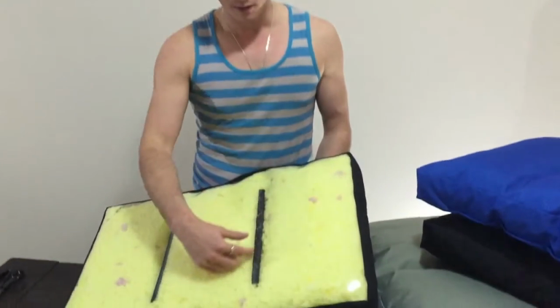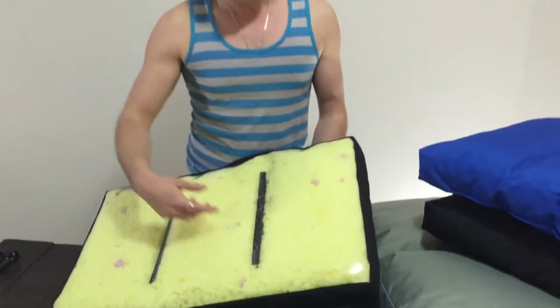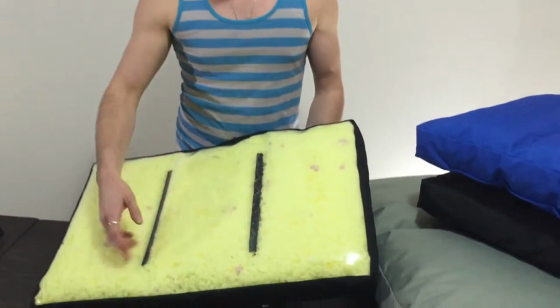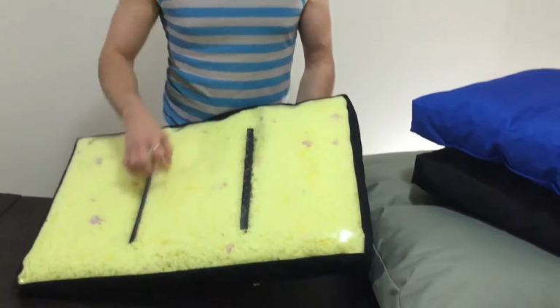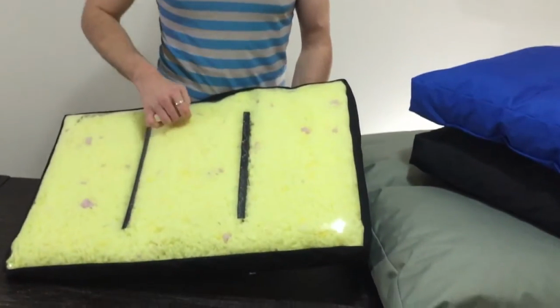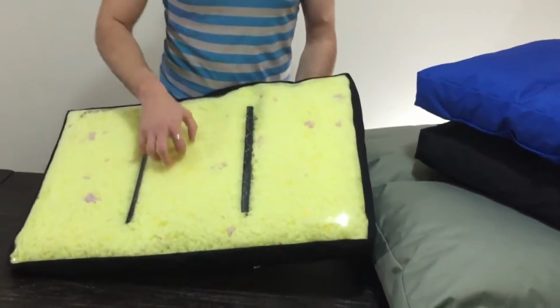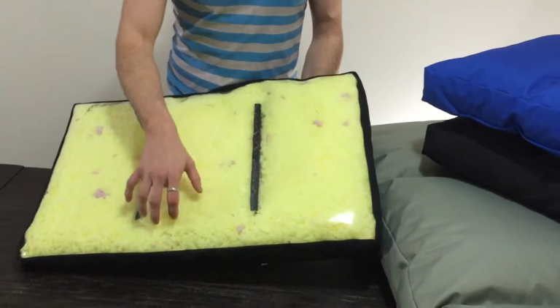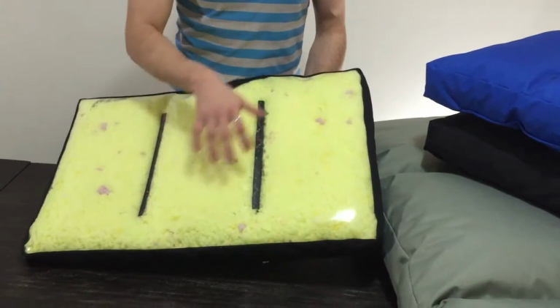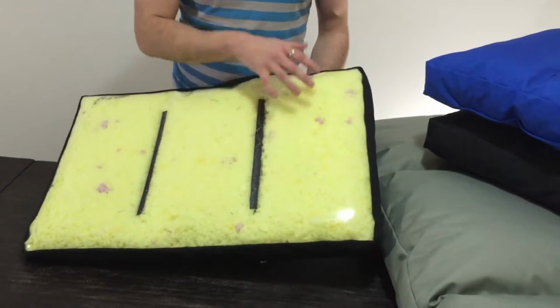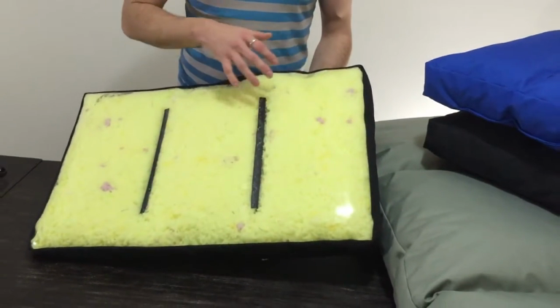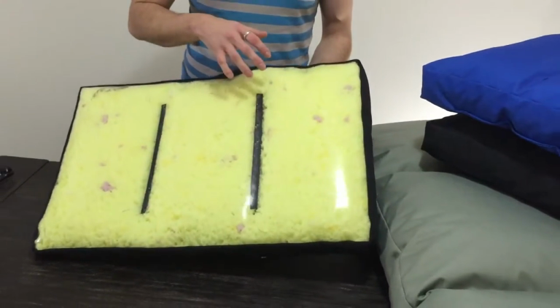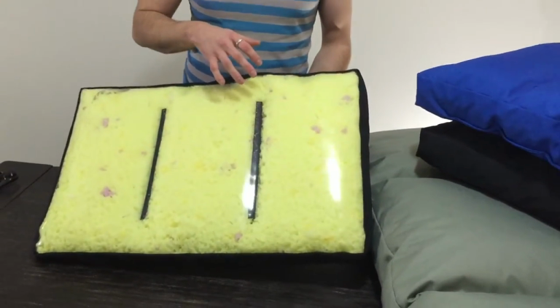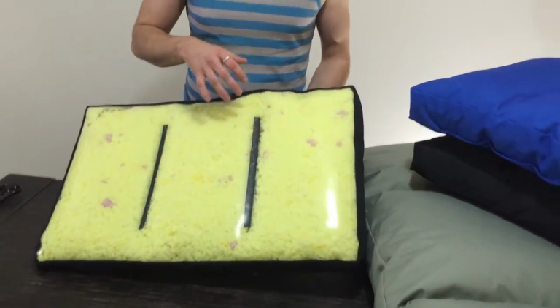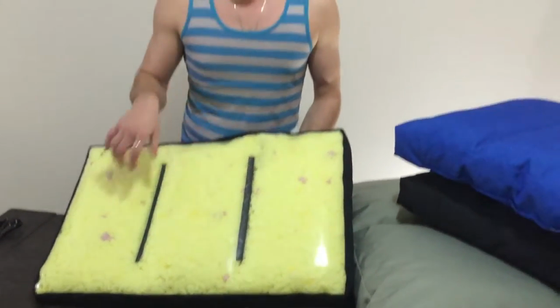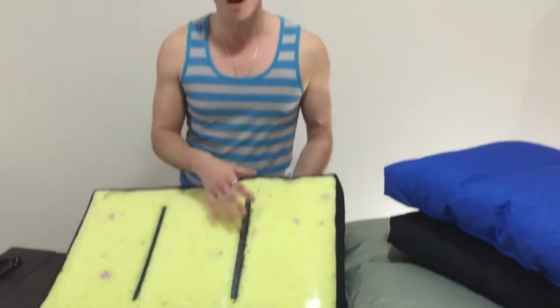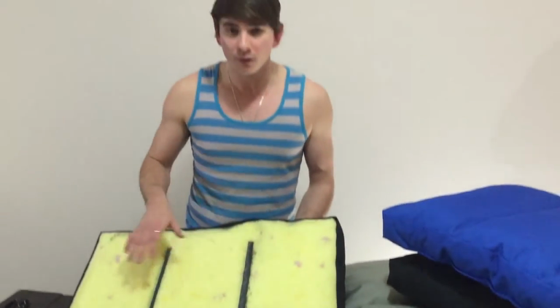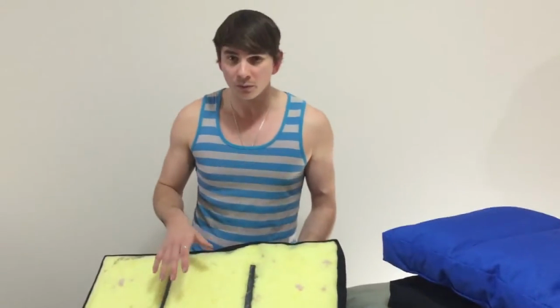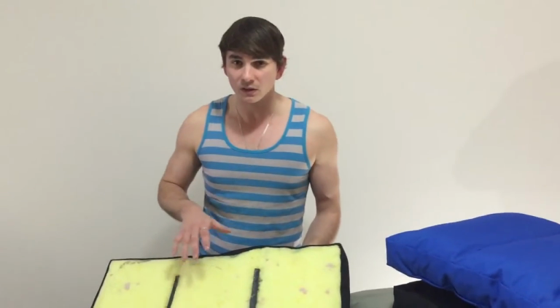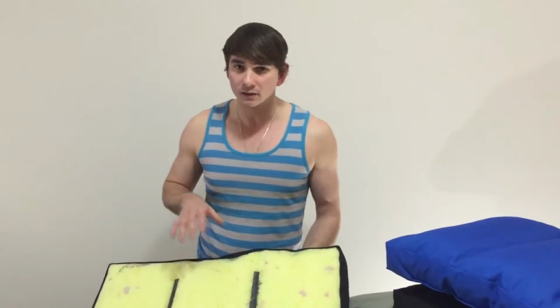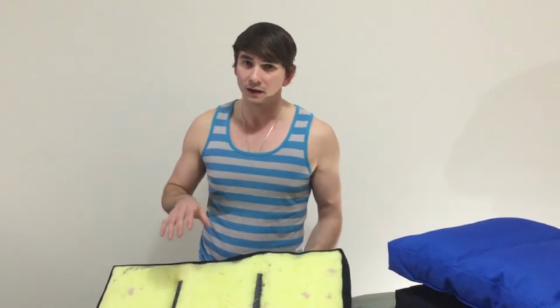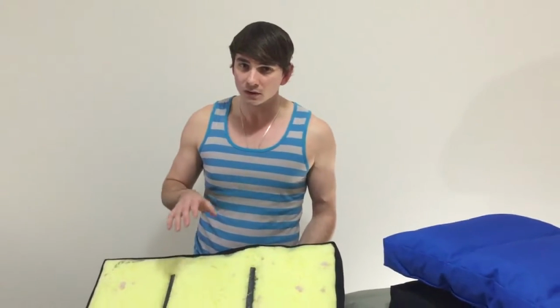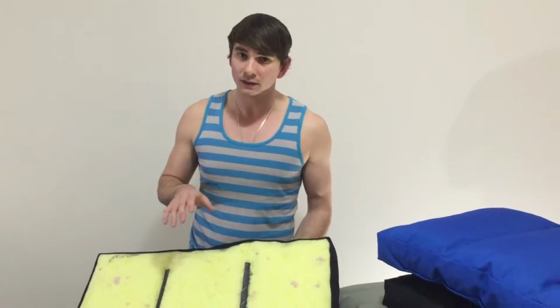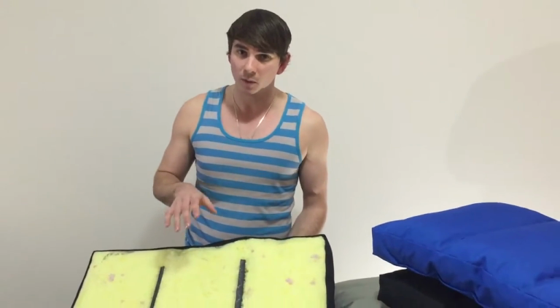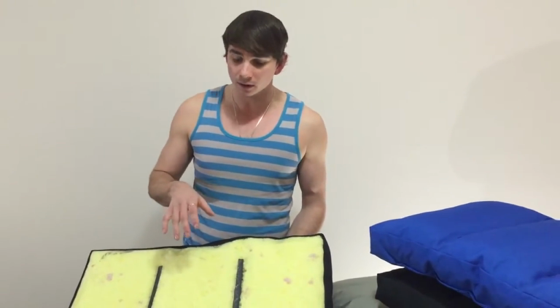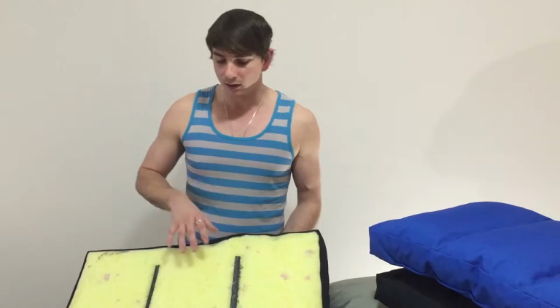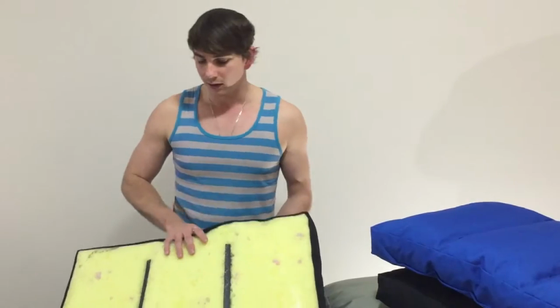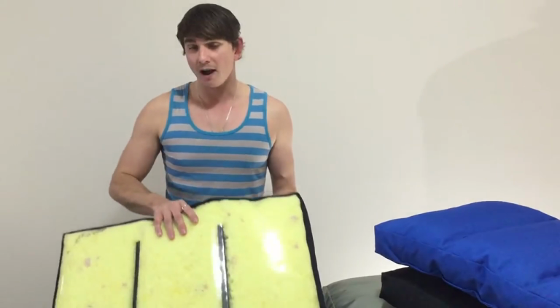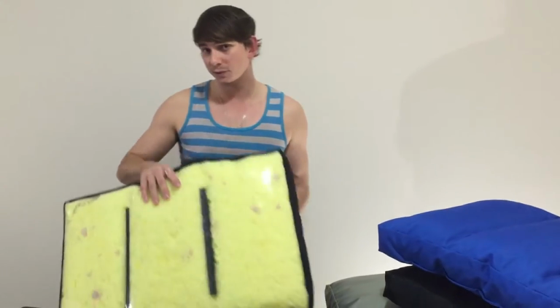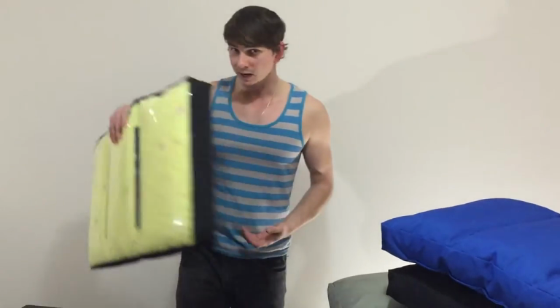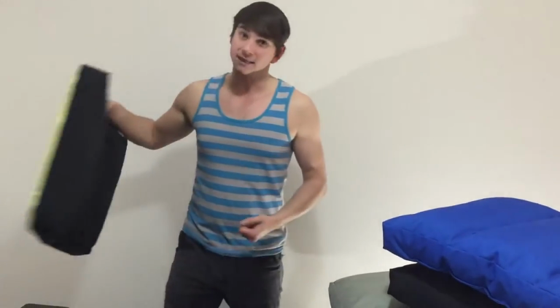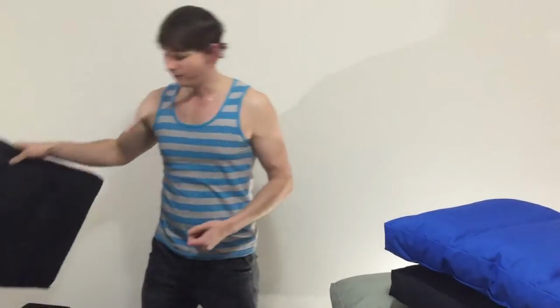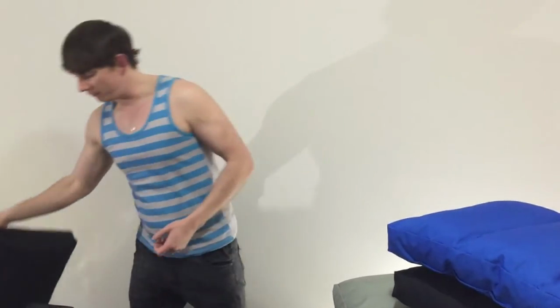These gussets here also allow your pet to move the foam around a little bit, but they can't move it all to one side, so they're constantly supported and comfortable in their Tuff Mat.